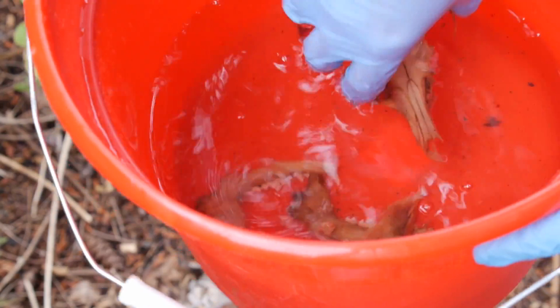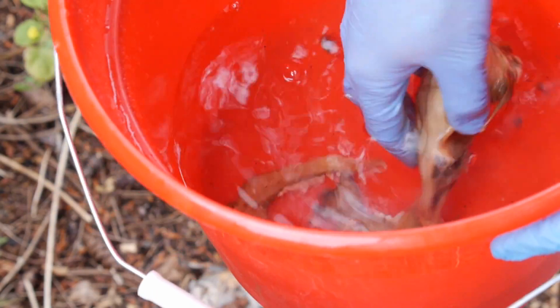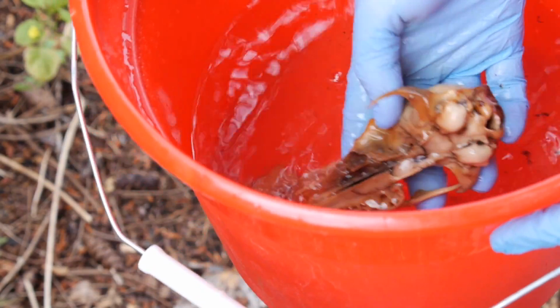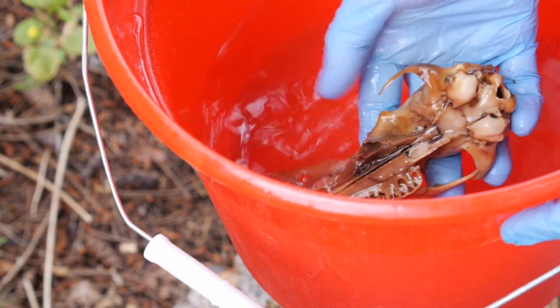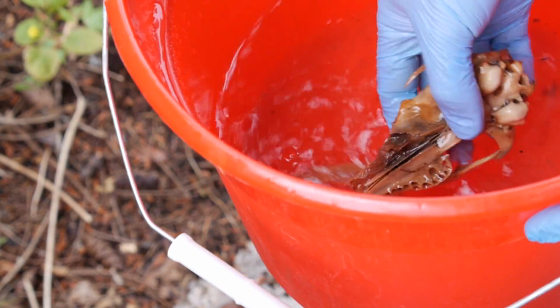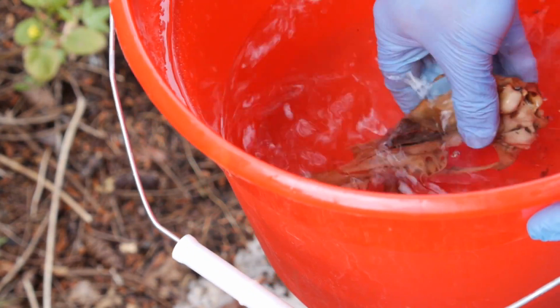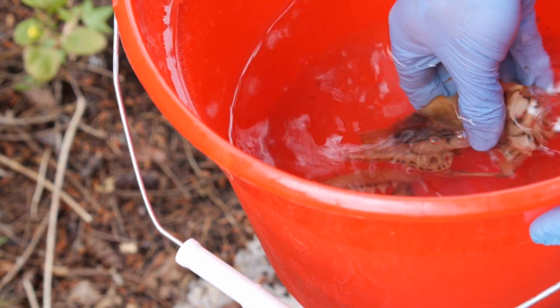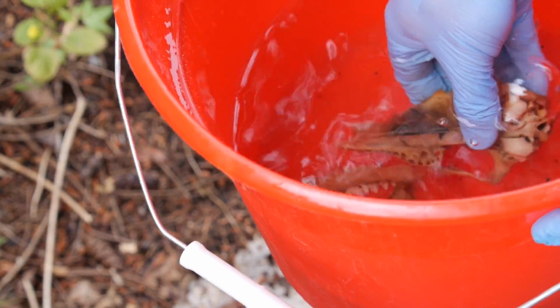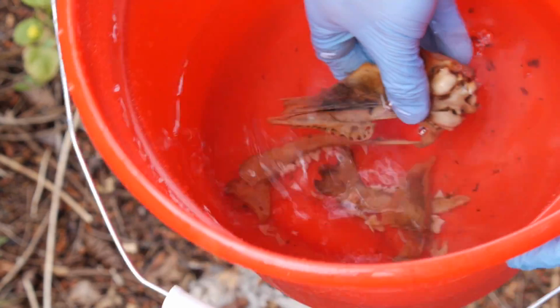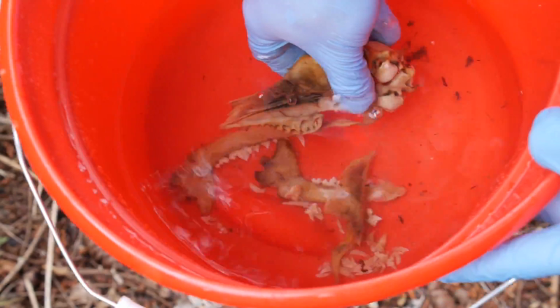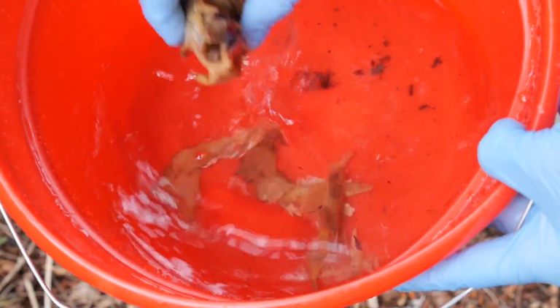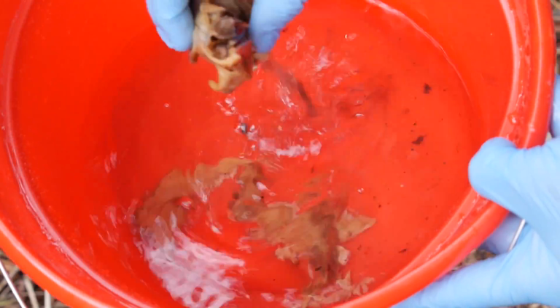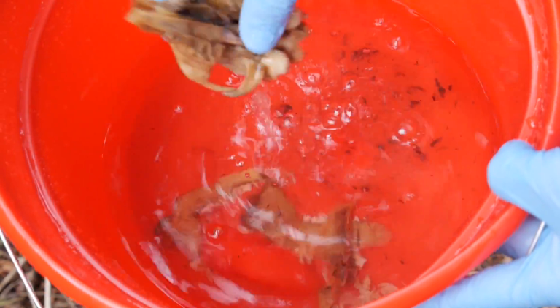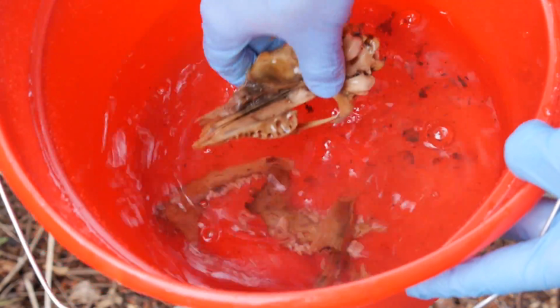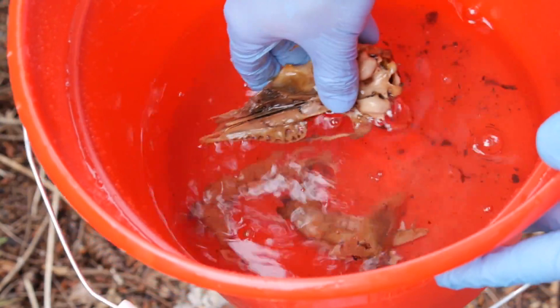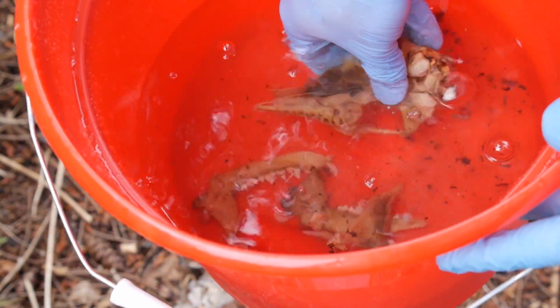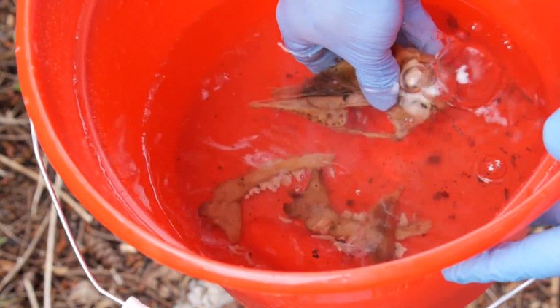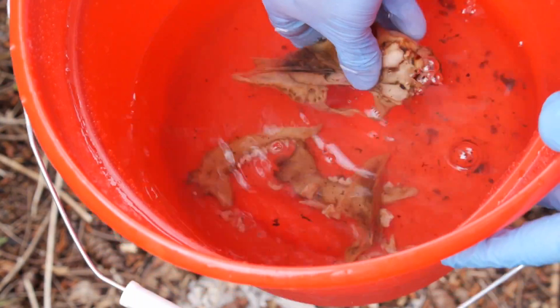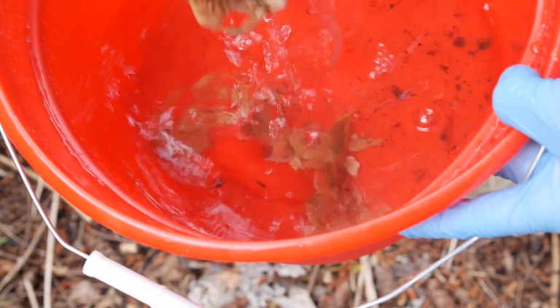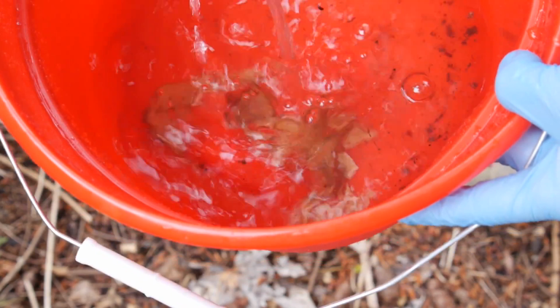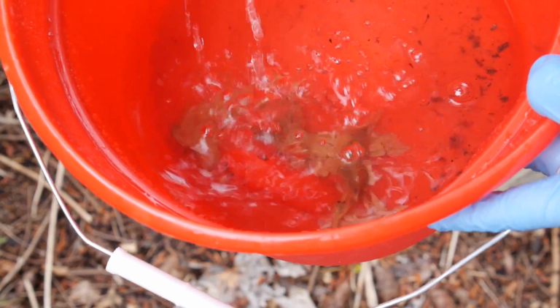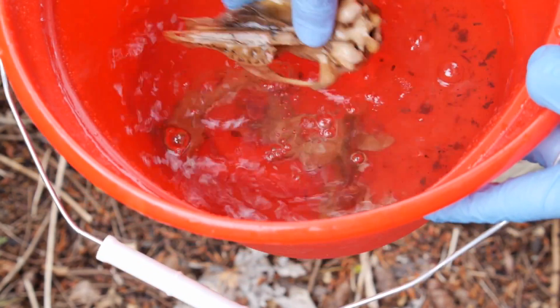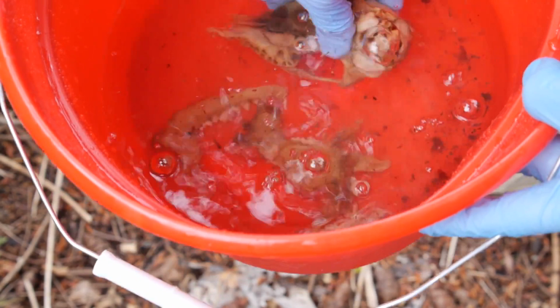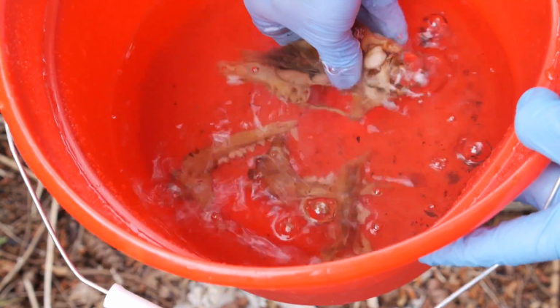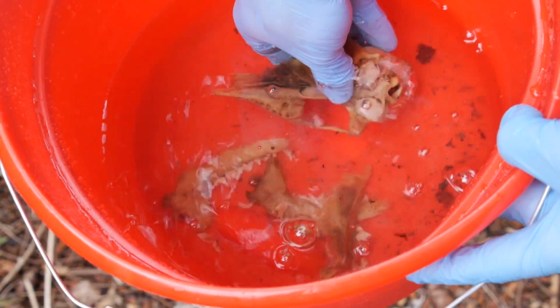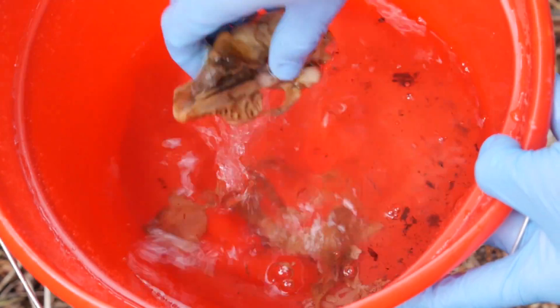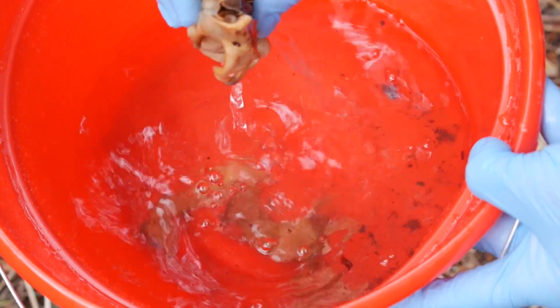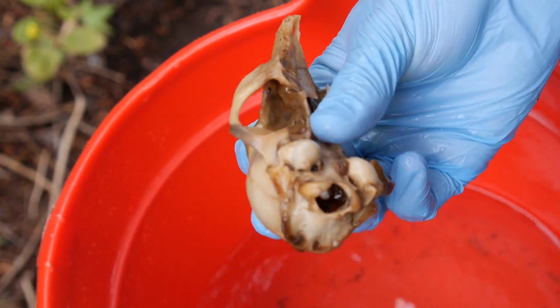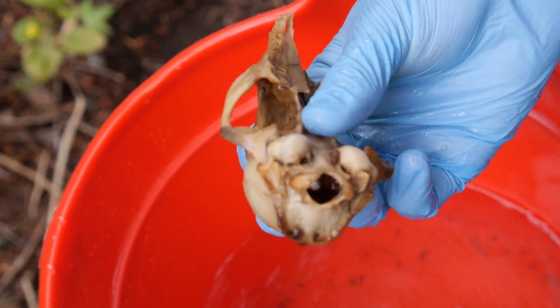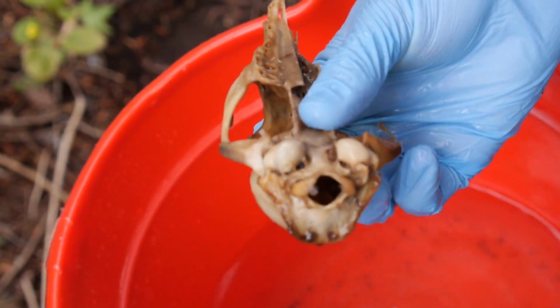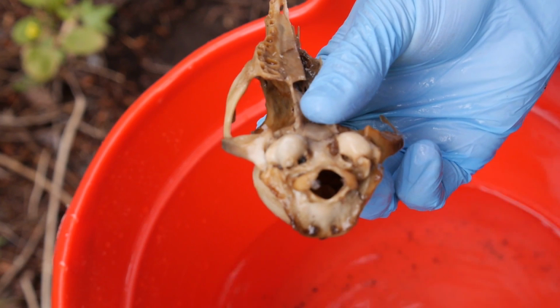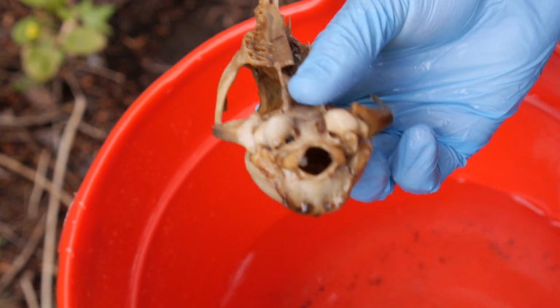Rinsing the skull dislodges a little more tissue and gunk from inside the cranium — that's kinda gross. We'll flush it as best we can, but there's a limit to how clean it's gonna get. I mean, it's not like anybody's gonna be drinking Mai Tais out of this thing. Awesome as that is to imagine.